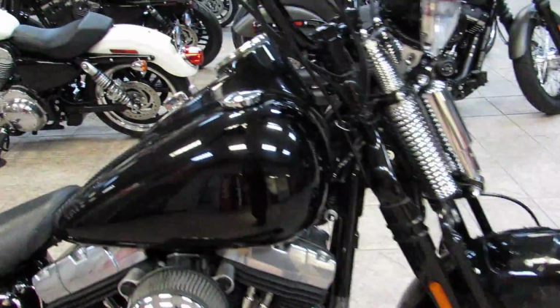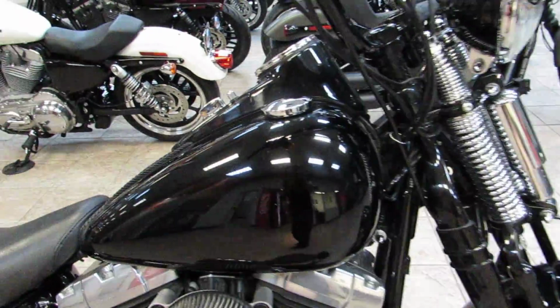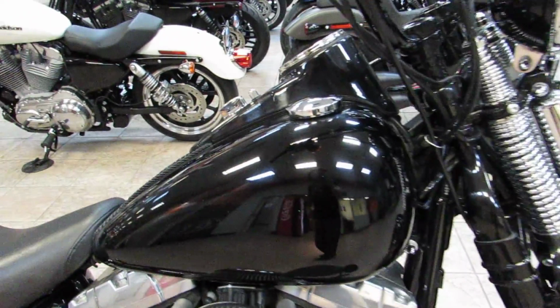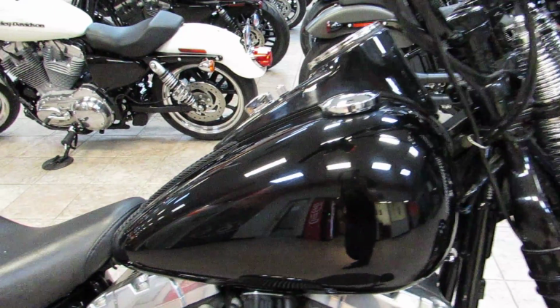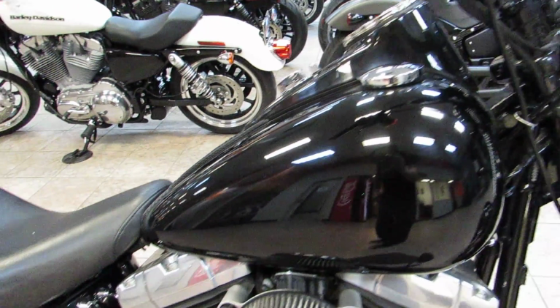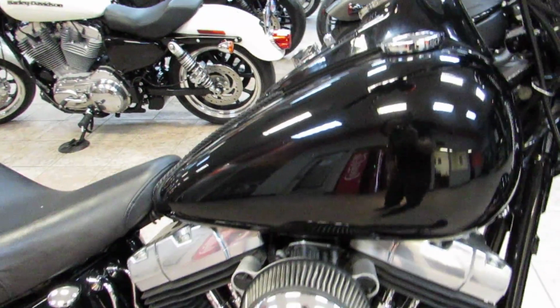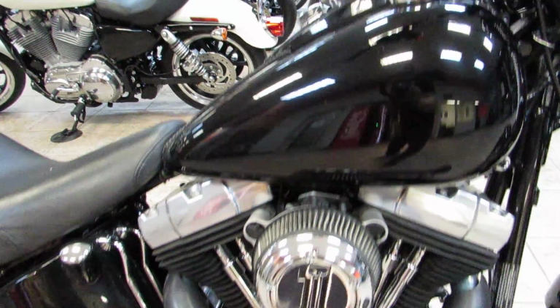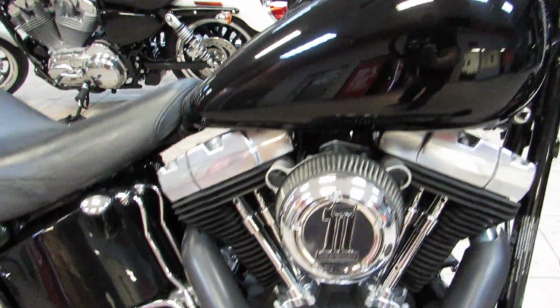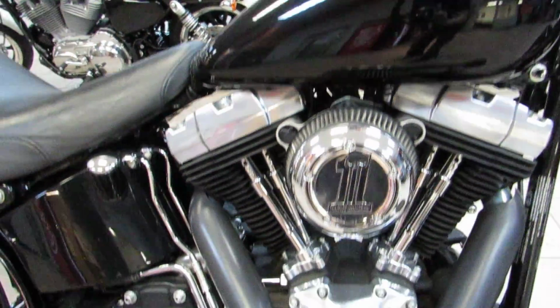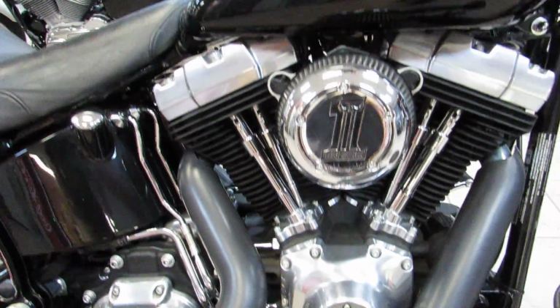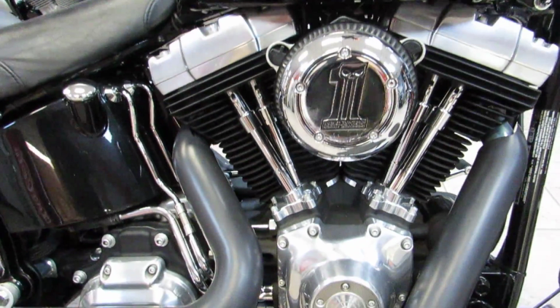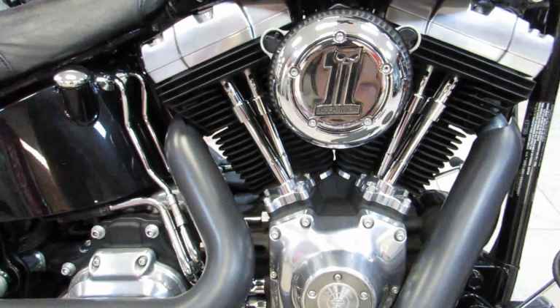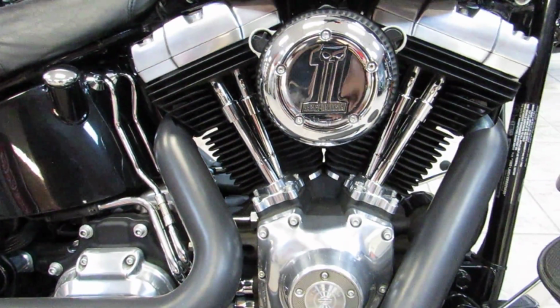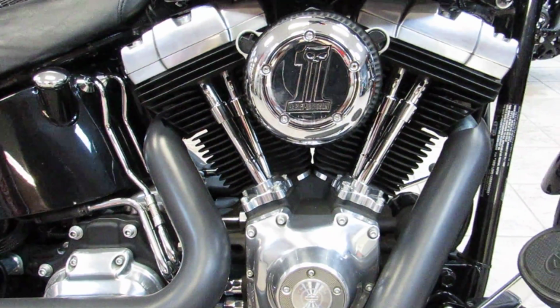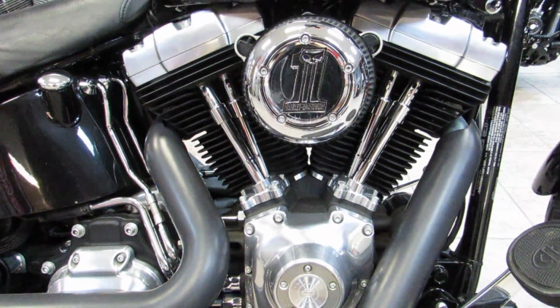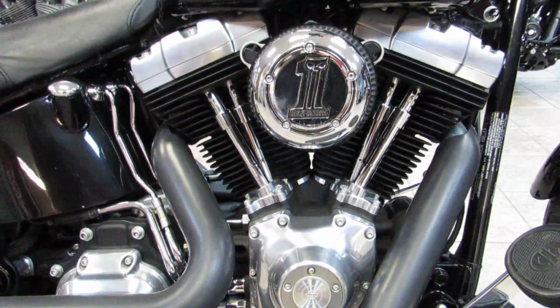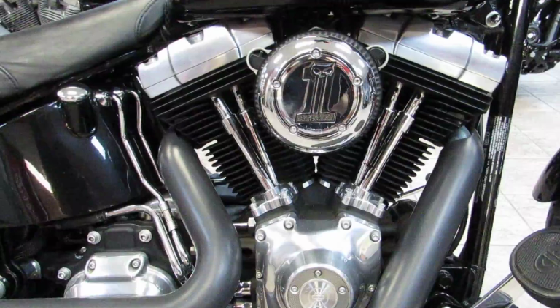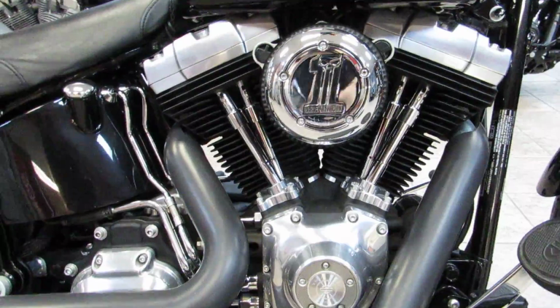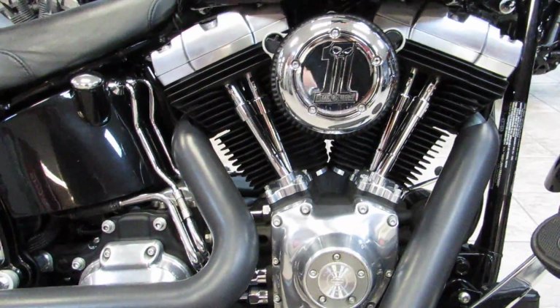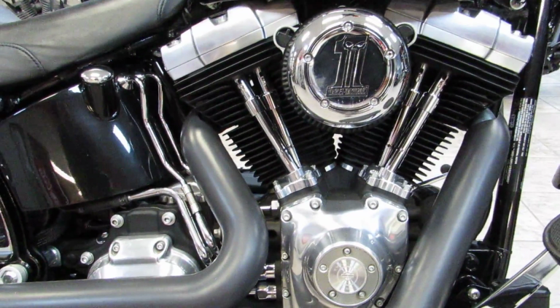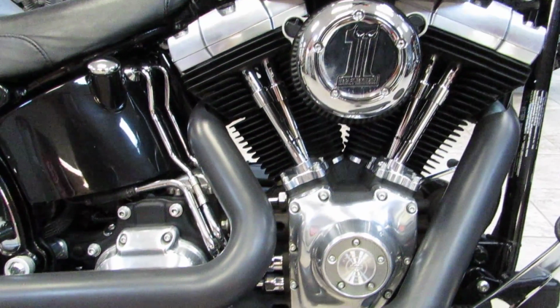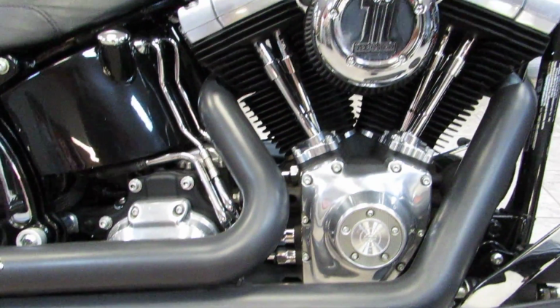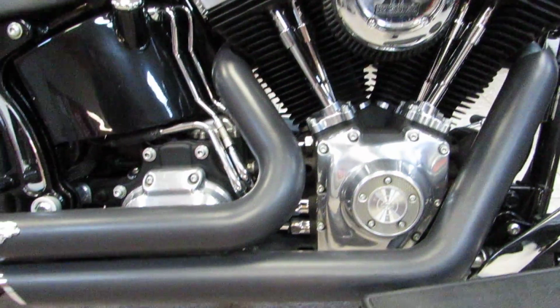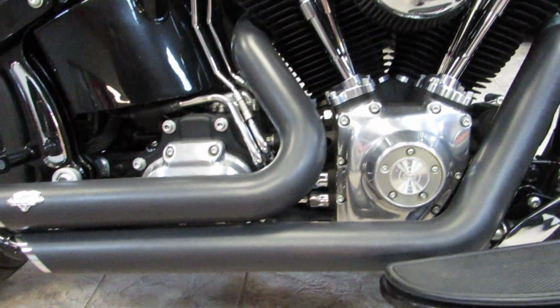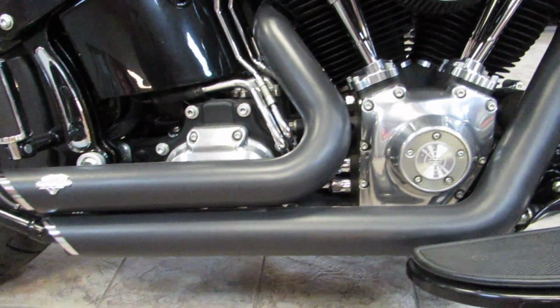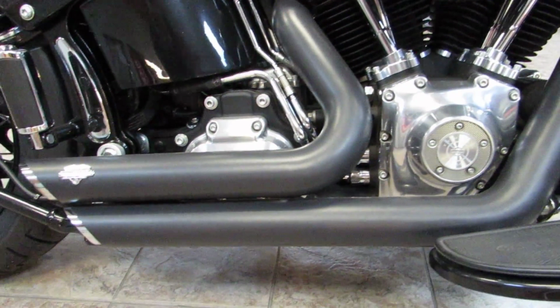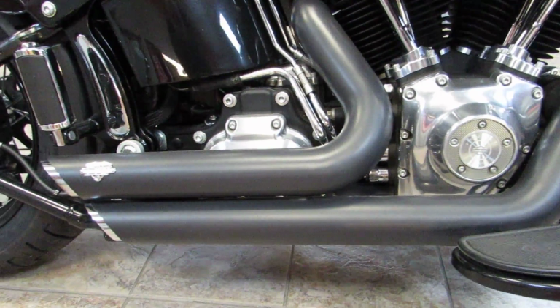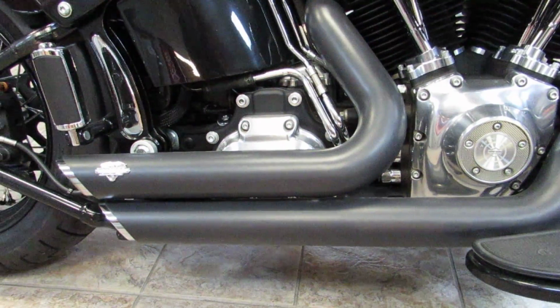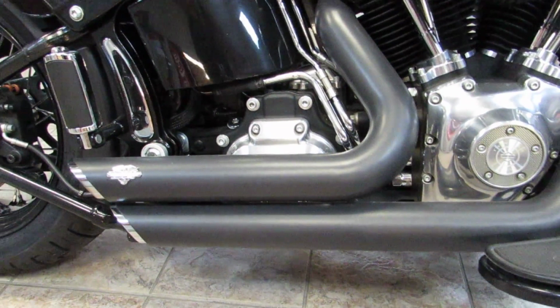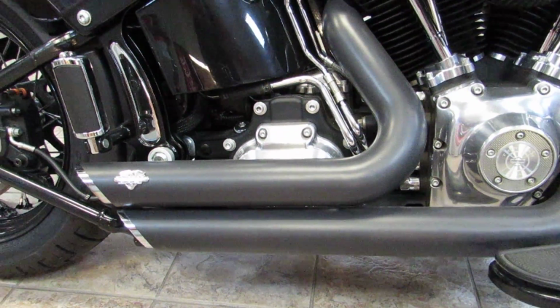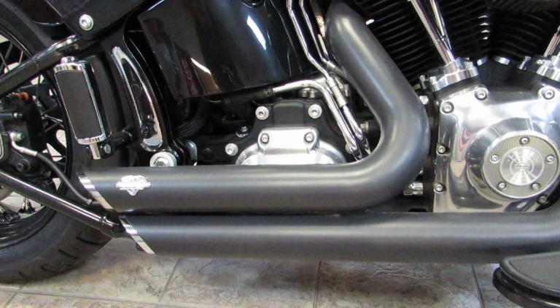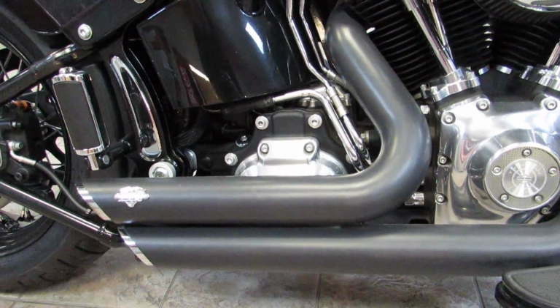The 5-gallon fuel tank is going to be feeding that 96 cubic inch twin cam motor. Already got the high flow kit on there, the Stage 1 package, and it does have the Vance & Hines staggered short shots.